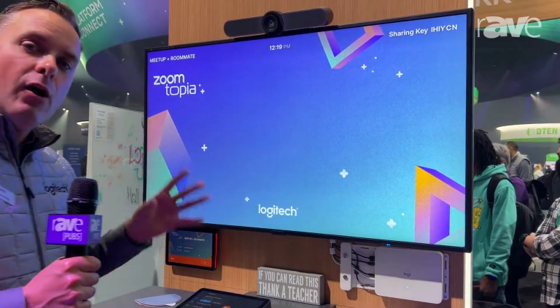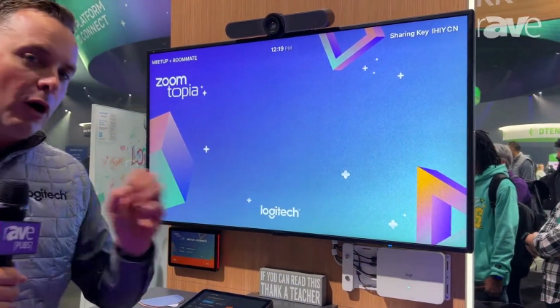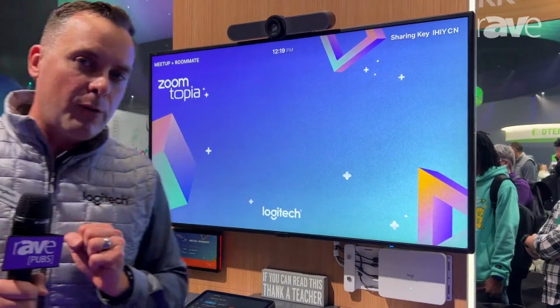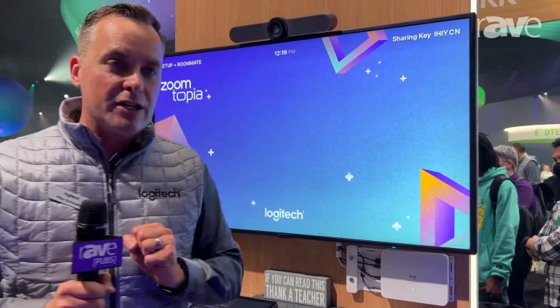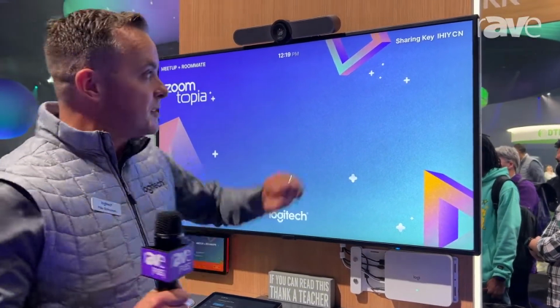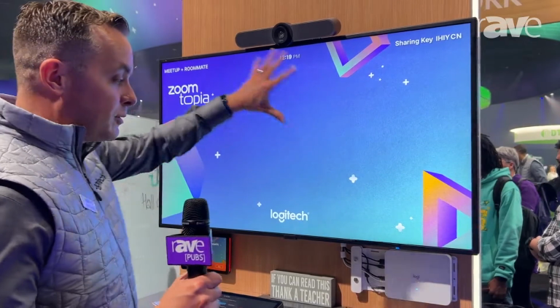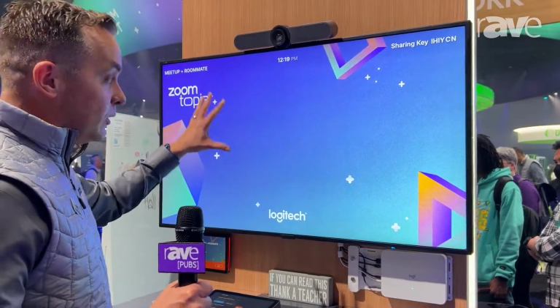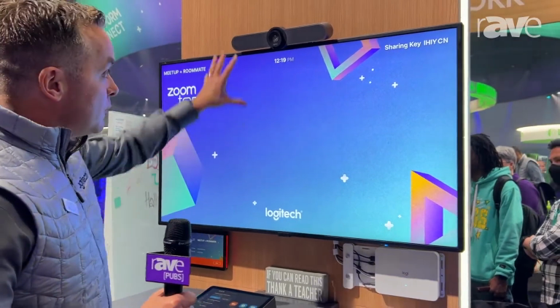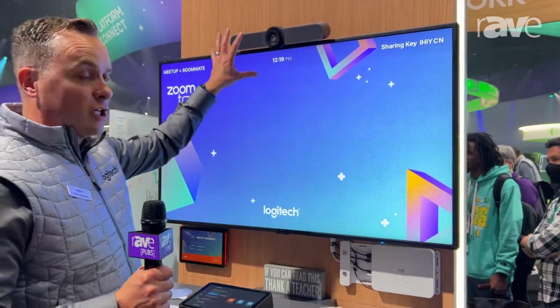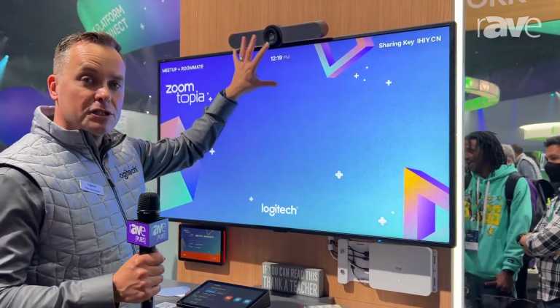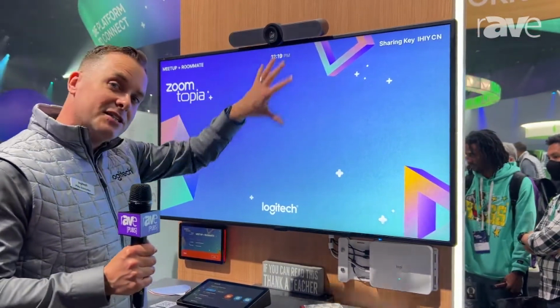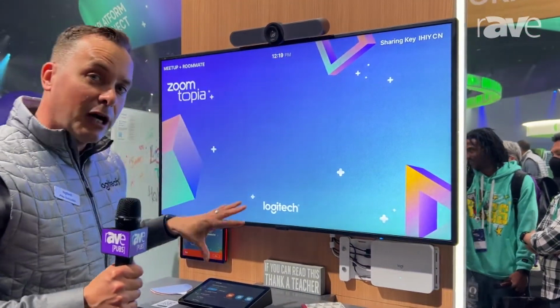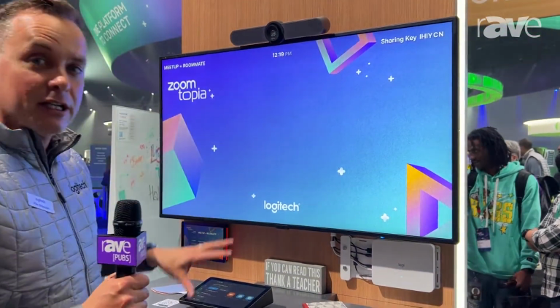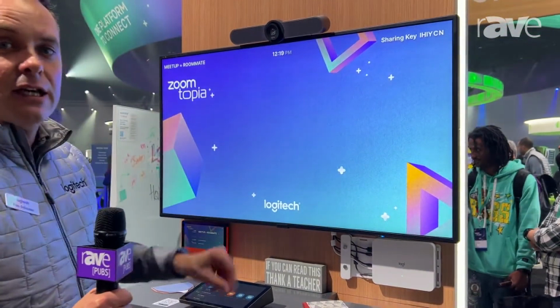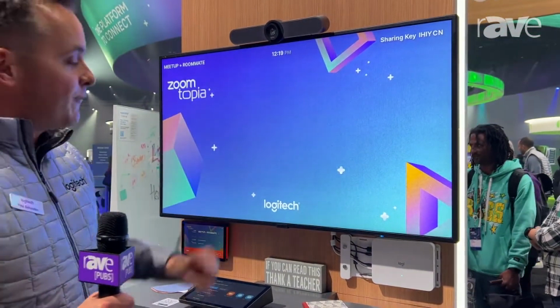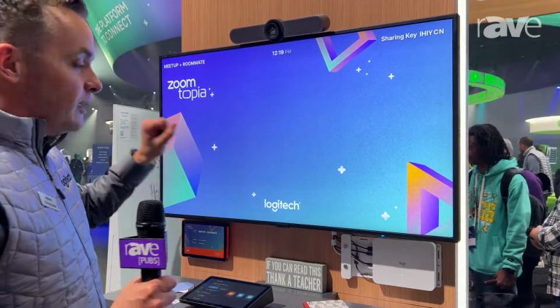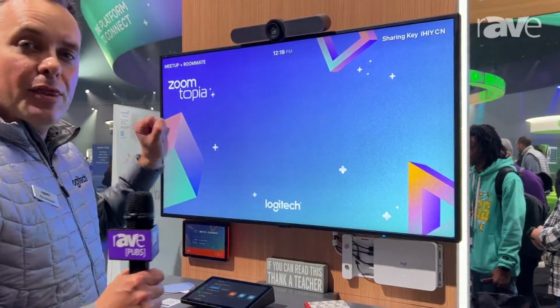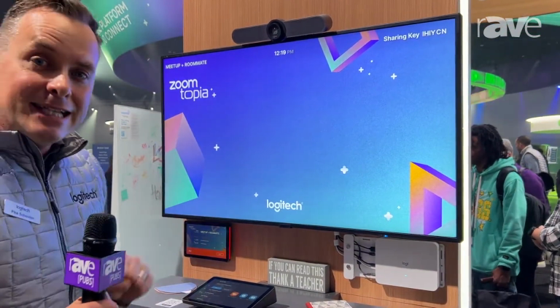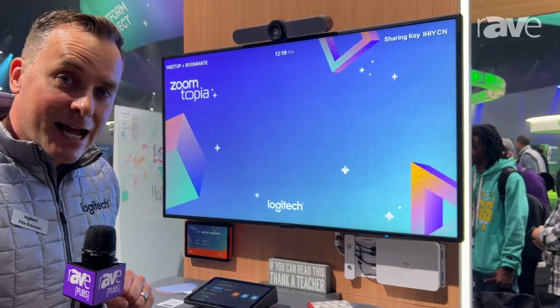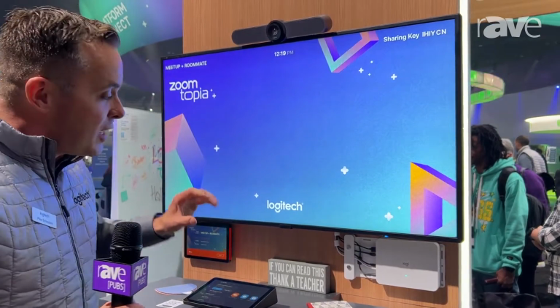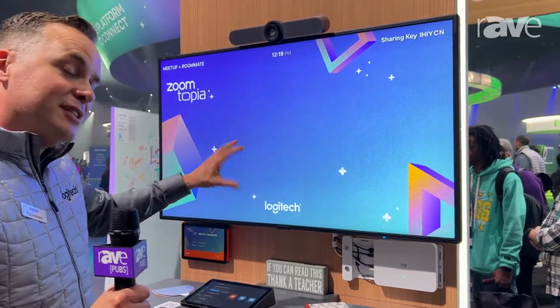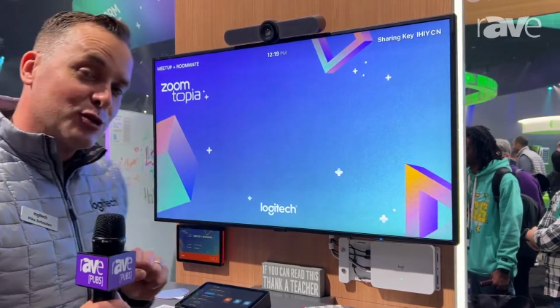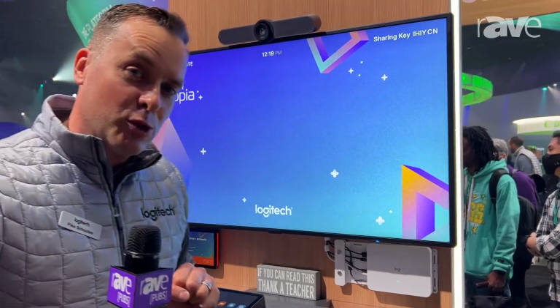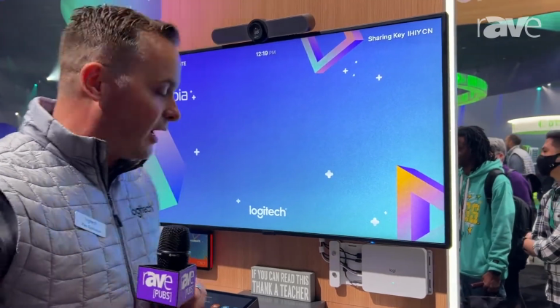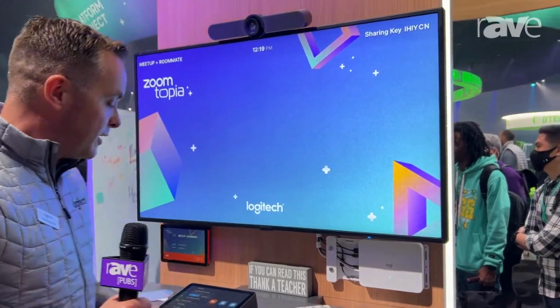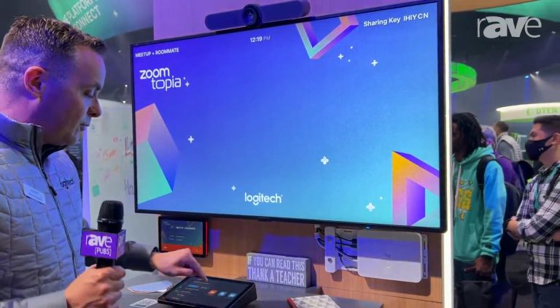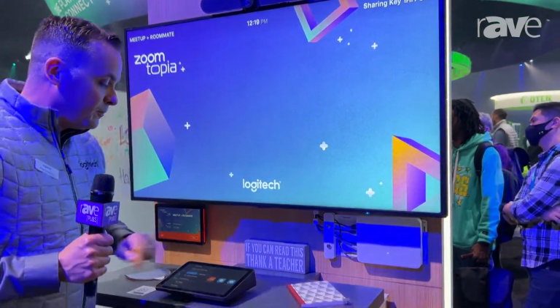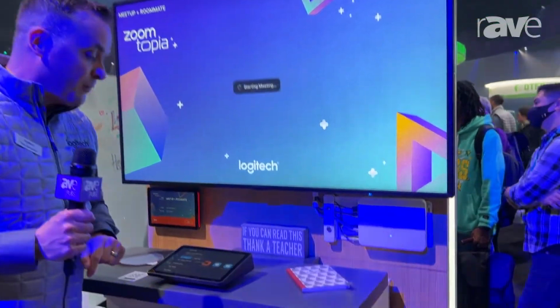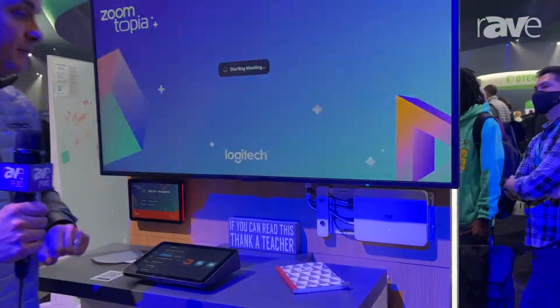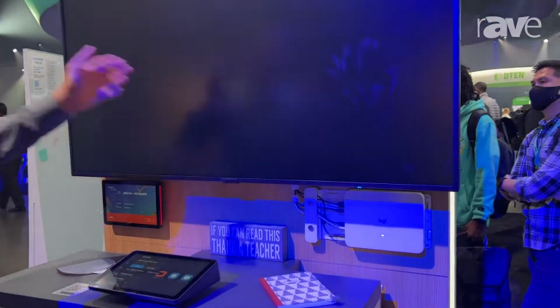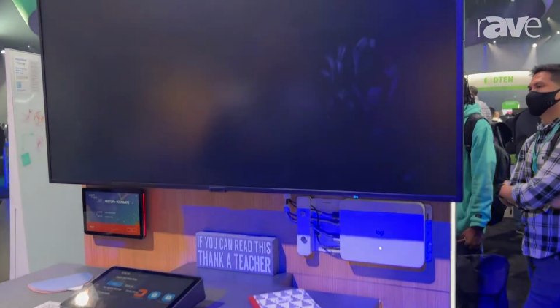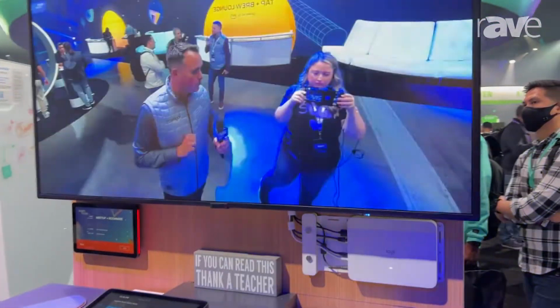We also provide the ultimate bundle — you can purchase this as an entire kit. For $19.99 you now have an entire Zoom Room ready to go. Hit the join button and you're in your Zoom call.